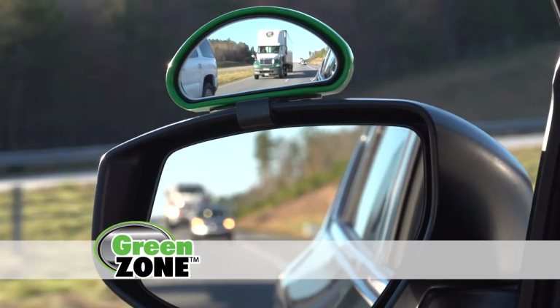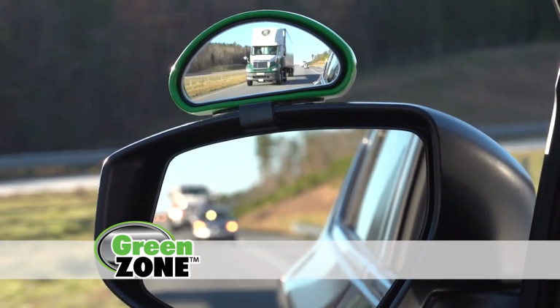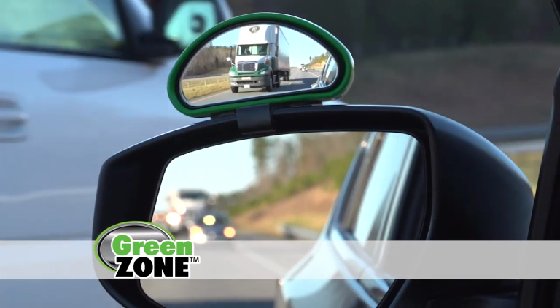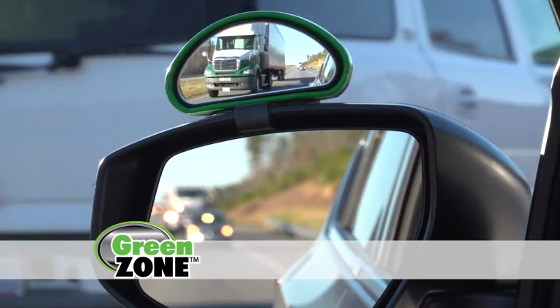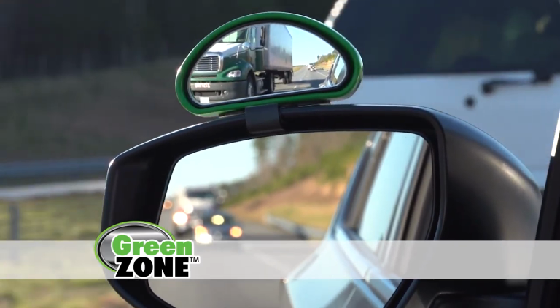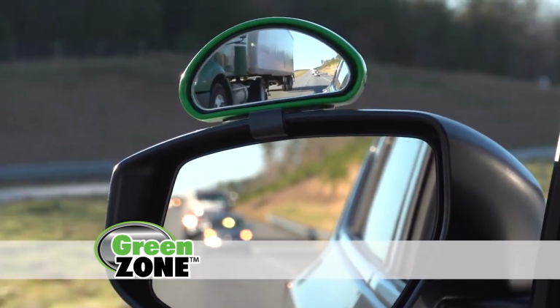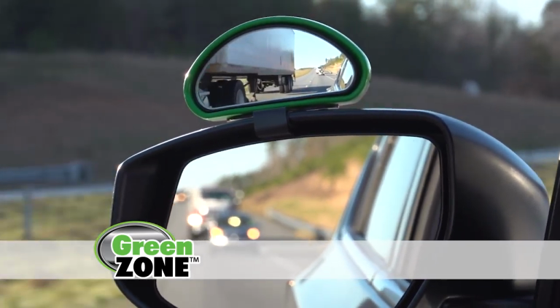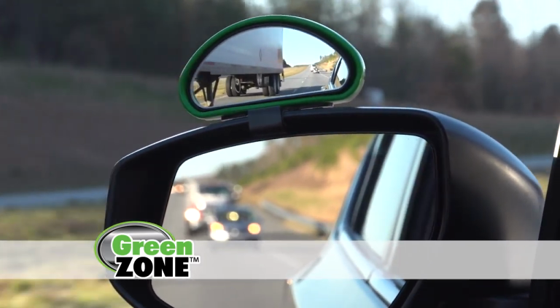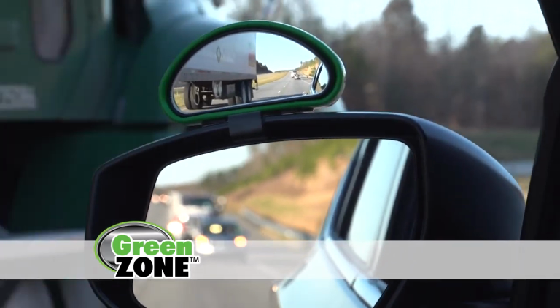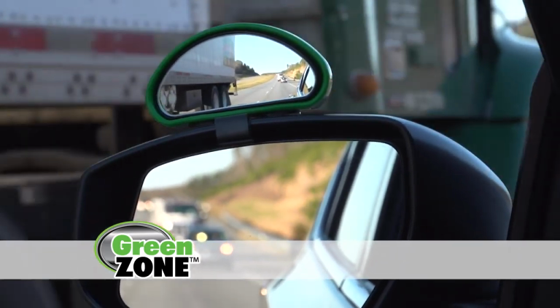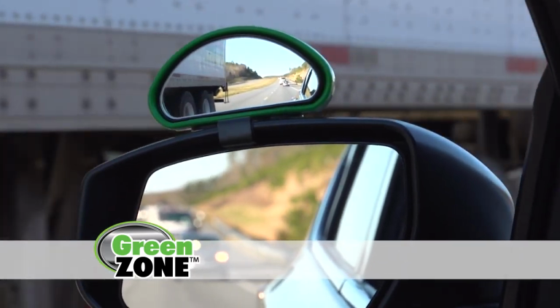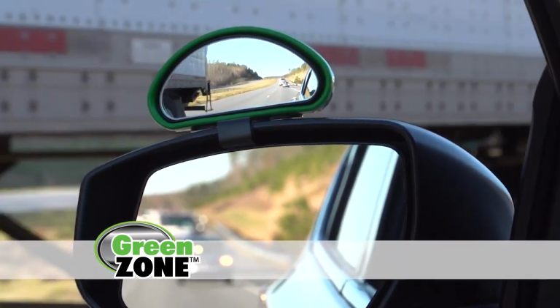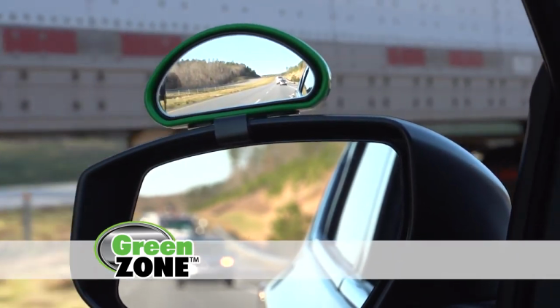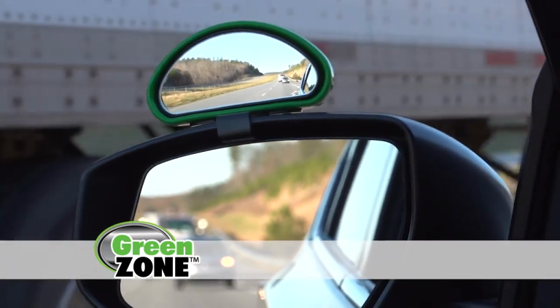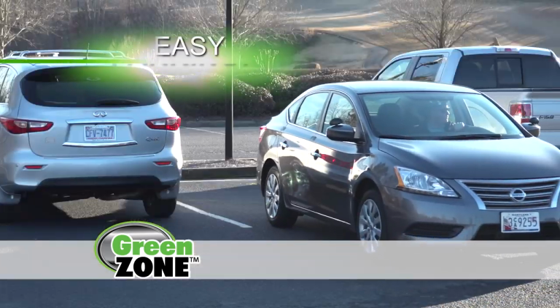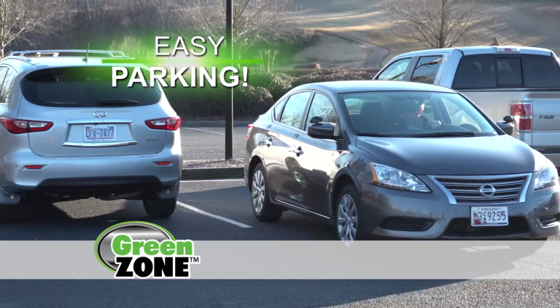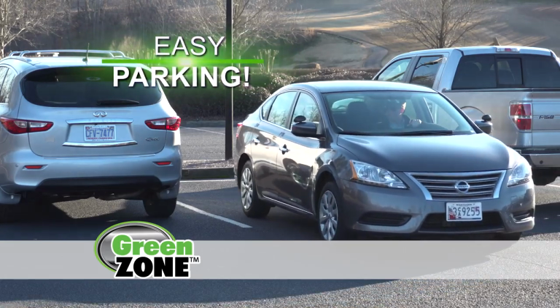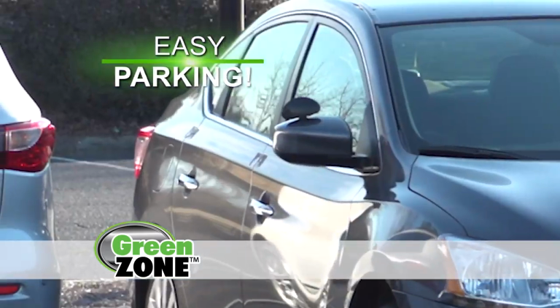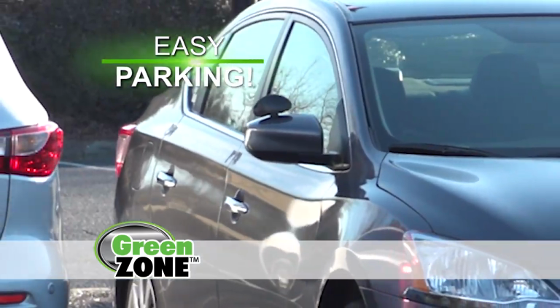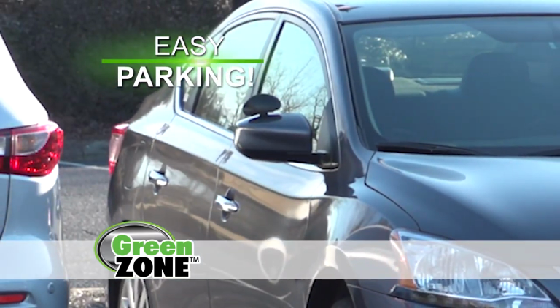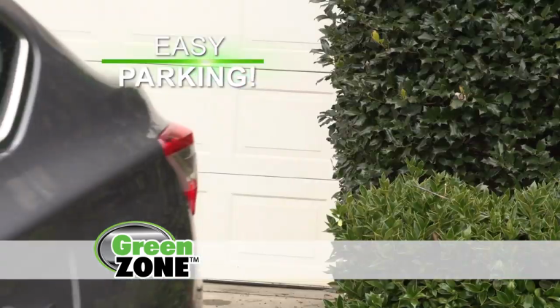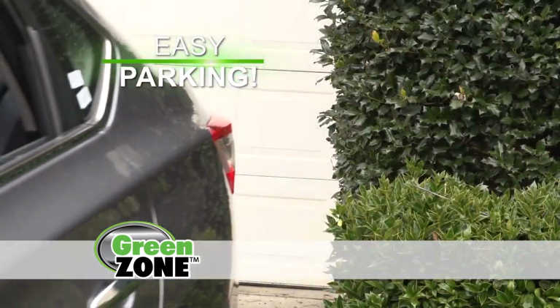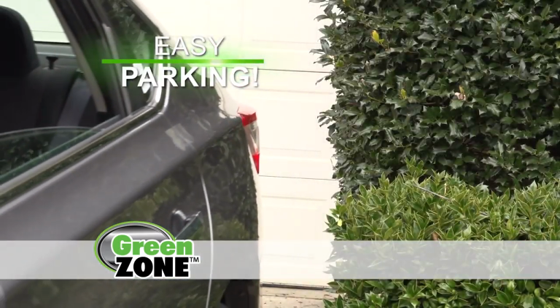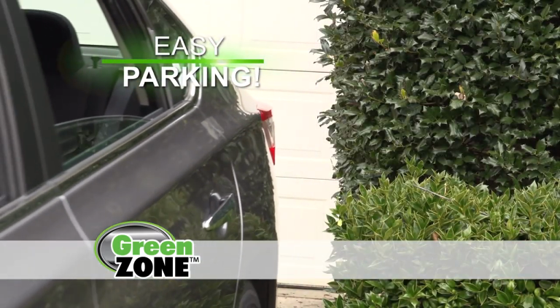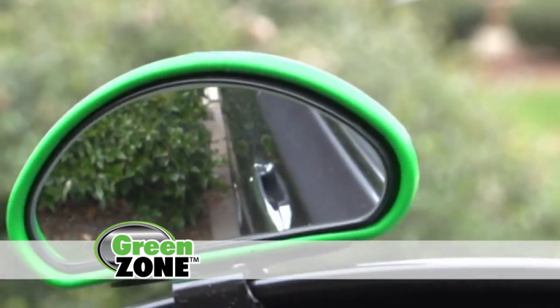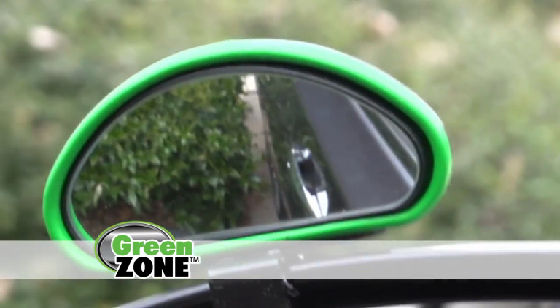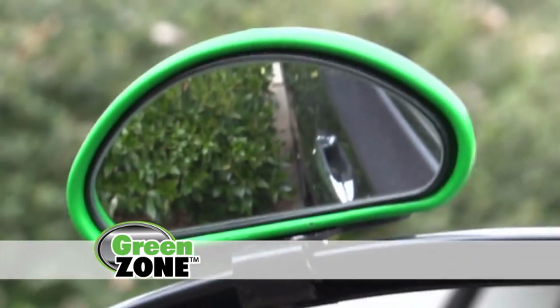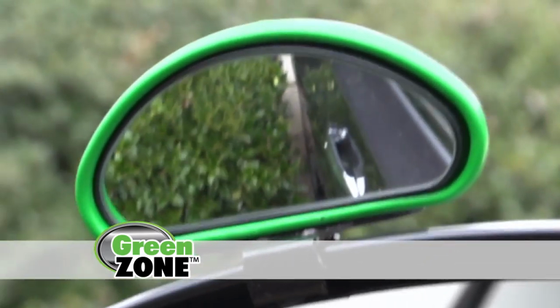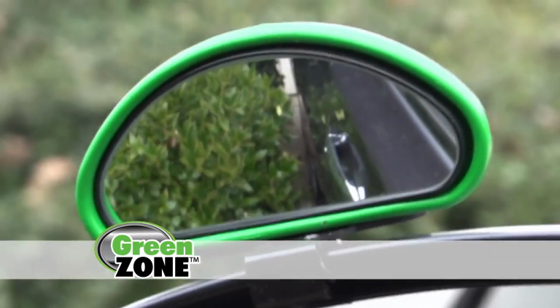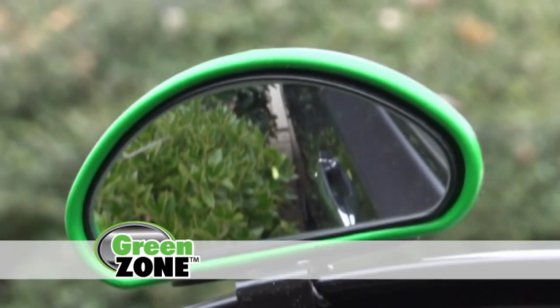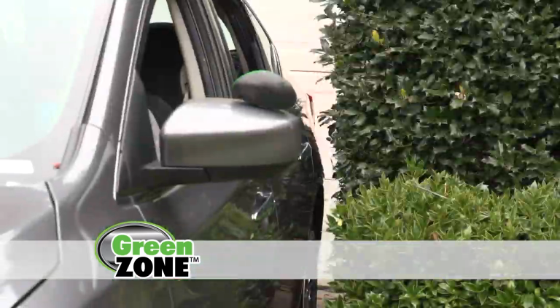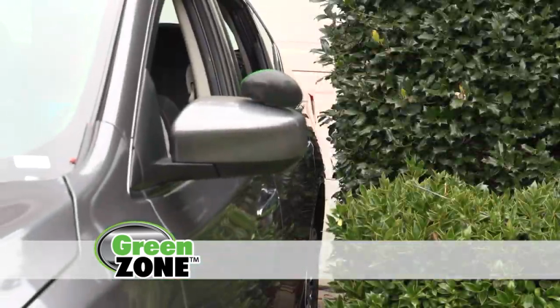Look again! Green Zone instantly reveals that tractor trailer in your blind spot, keeping you safe. Green Zone makes parking in the tightest spots a breeze. Back in with only inches to spare. Let Green Zone steer you clear in any situation.